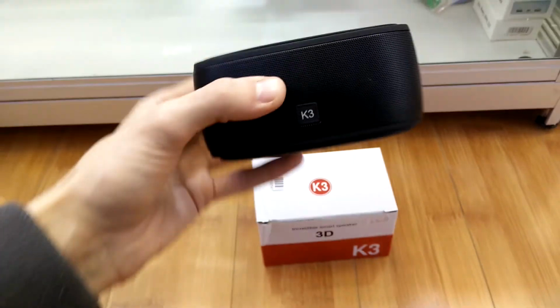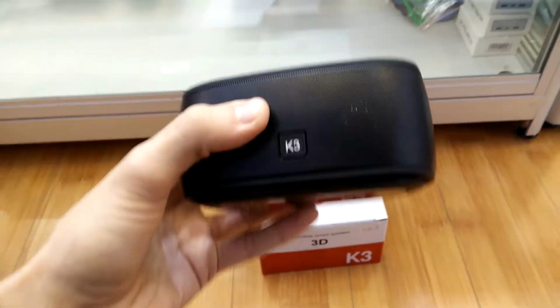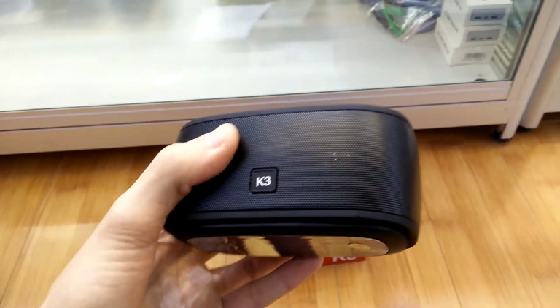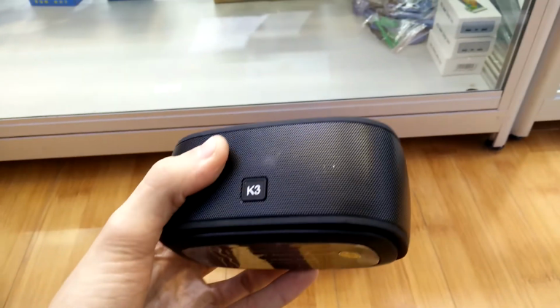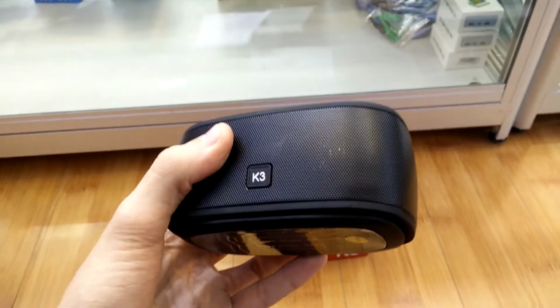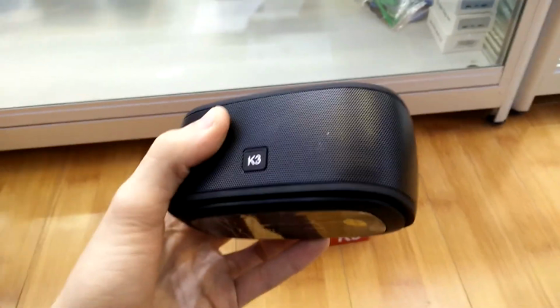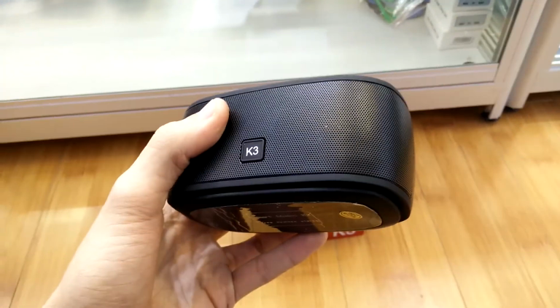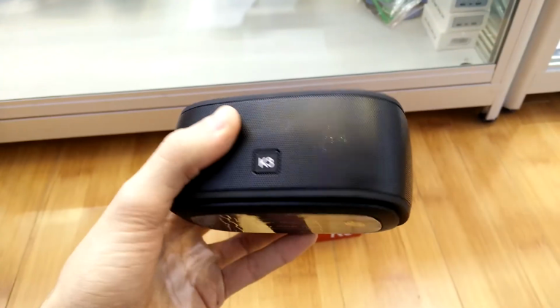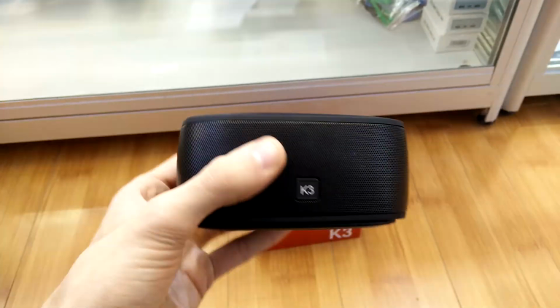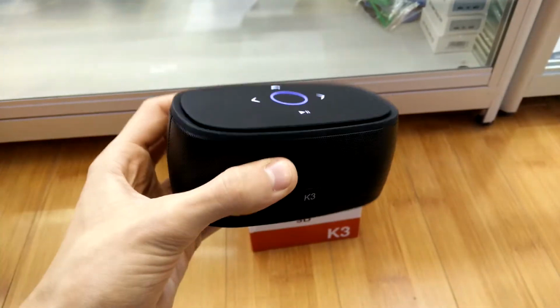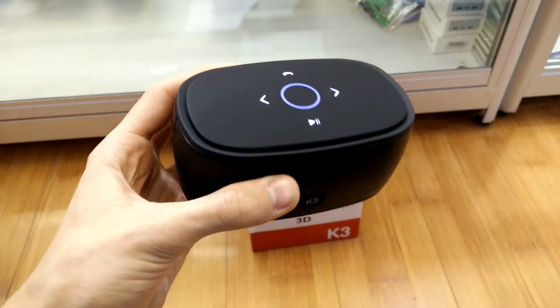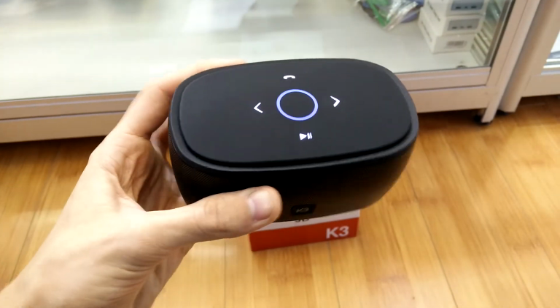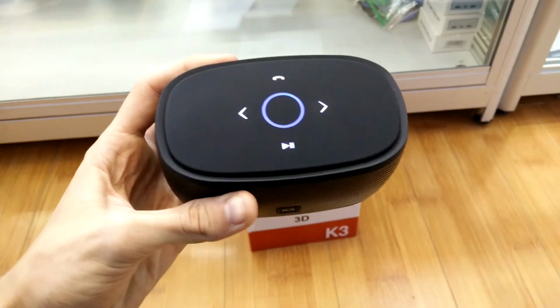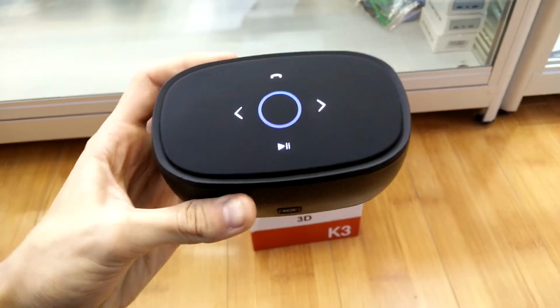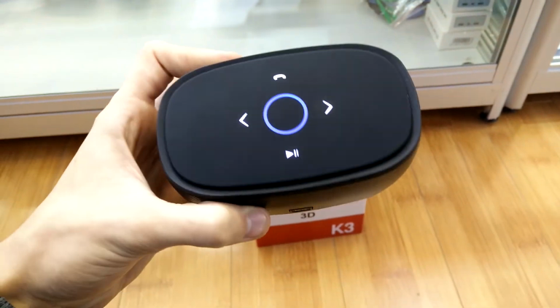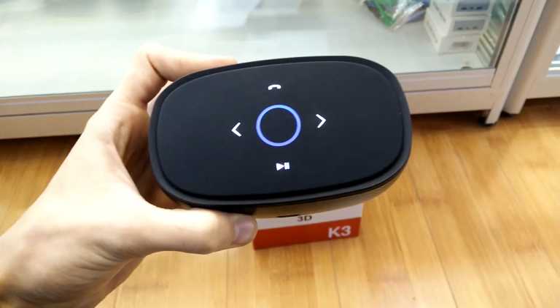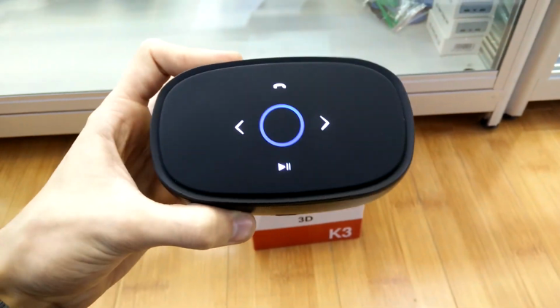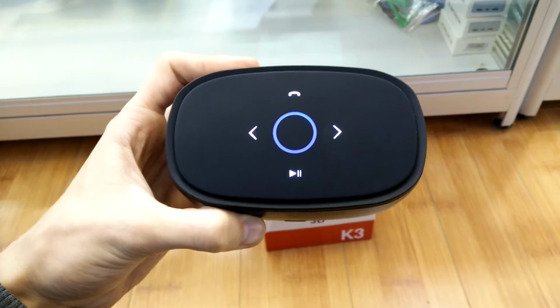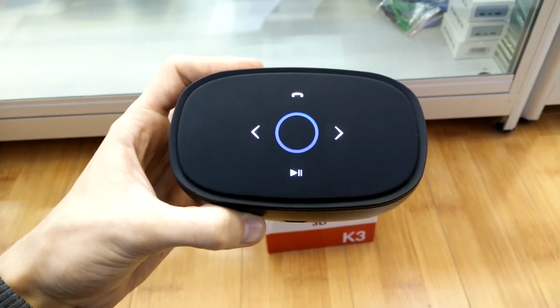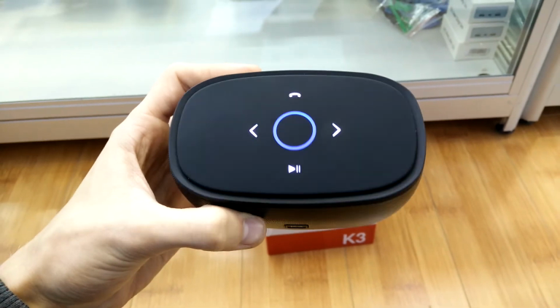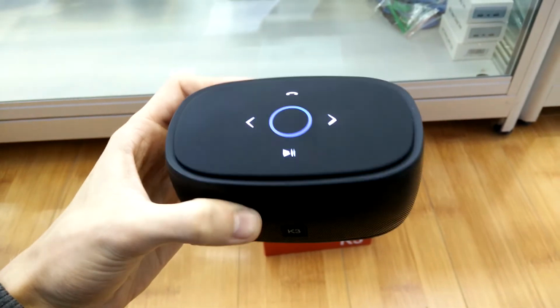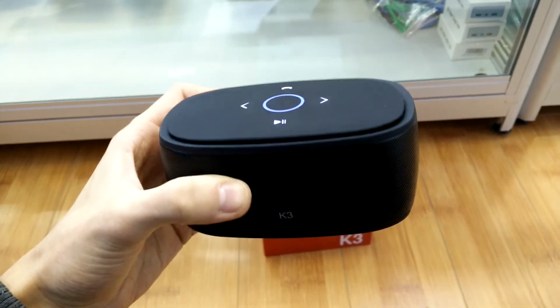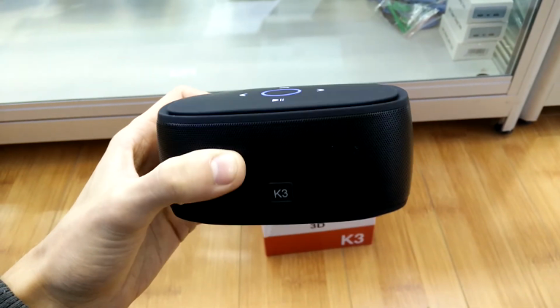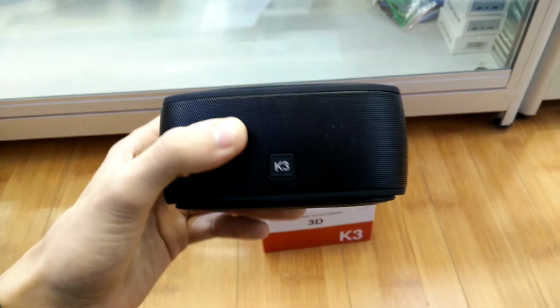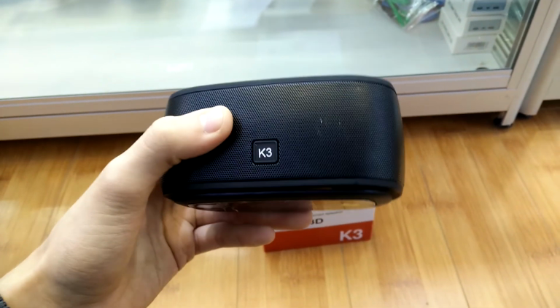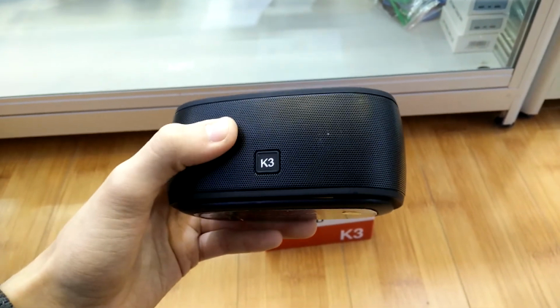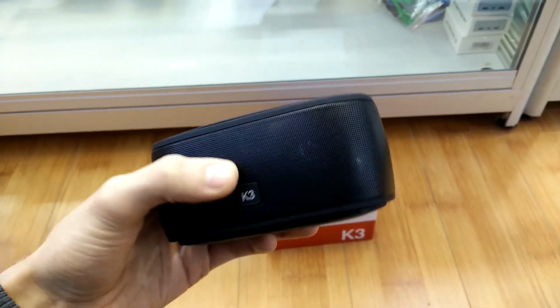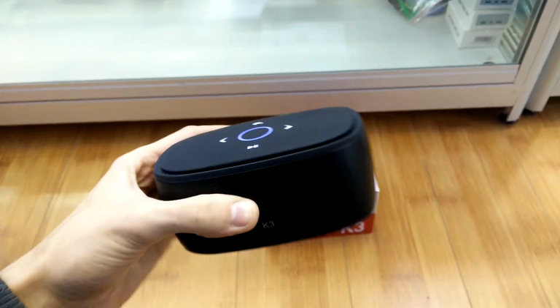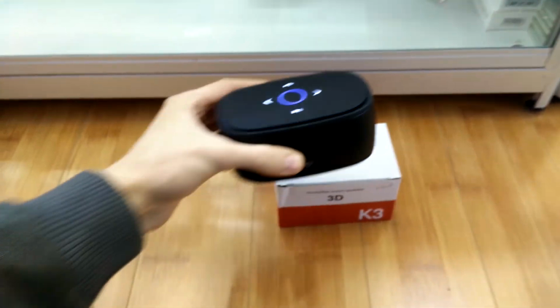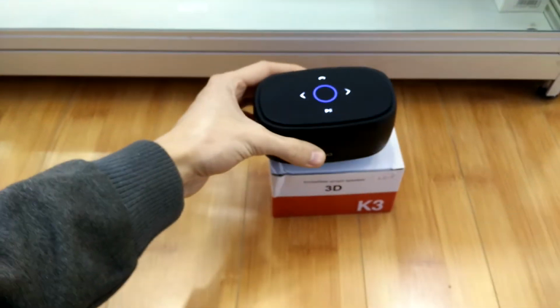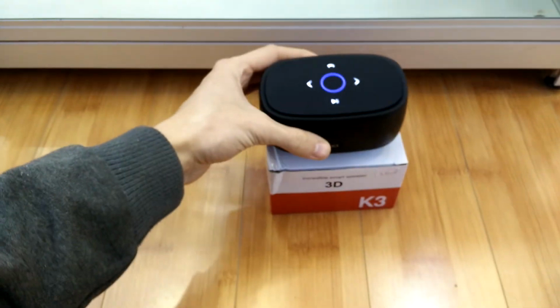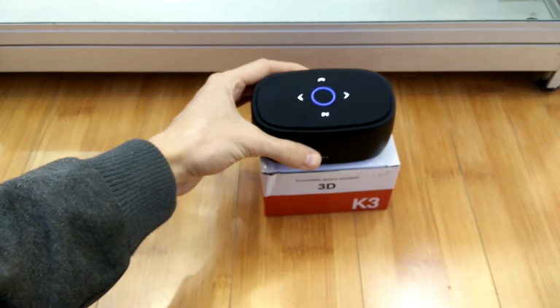Controls are responsive. Really, I would say this is one of the best speakers for the money. Pick one up today at Evertronics.